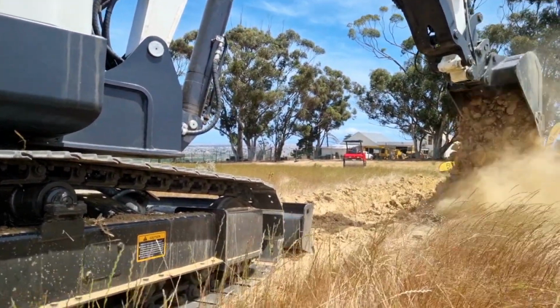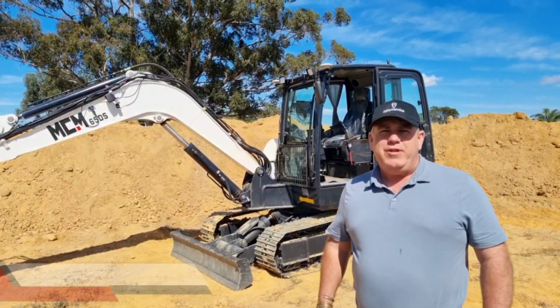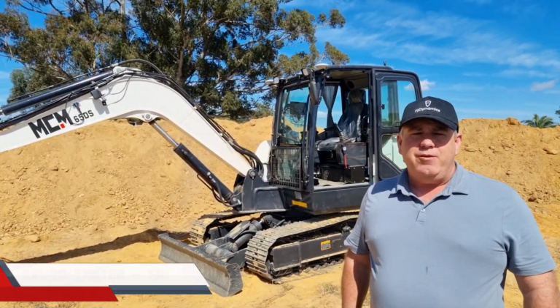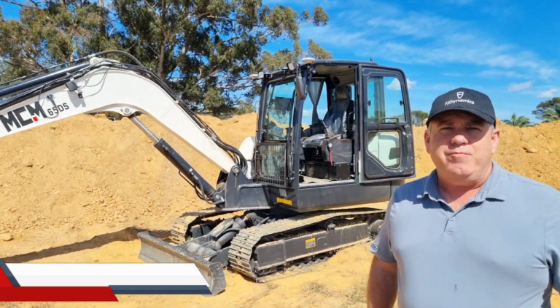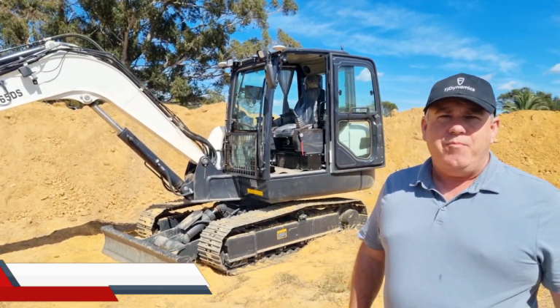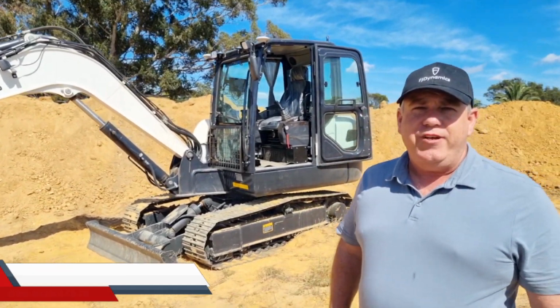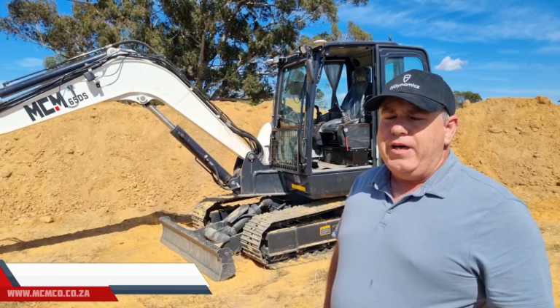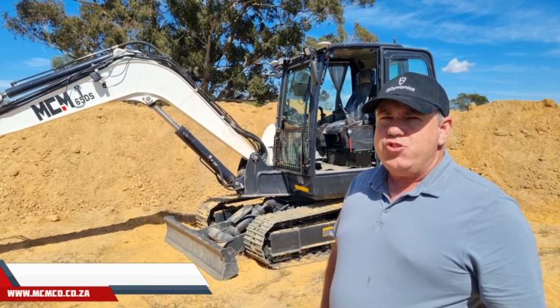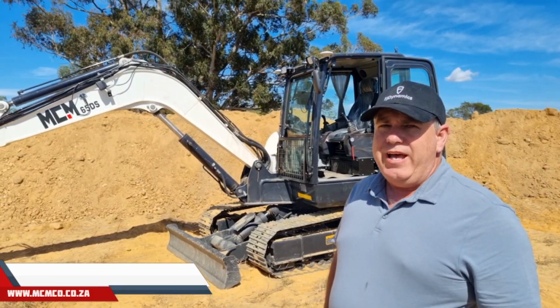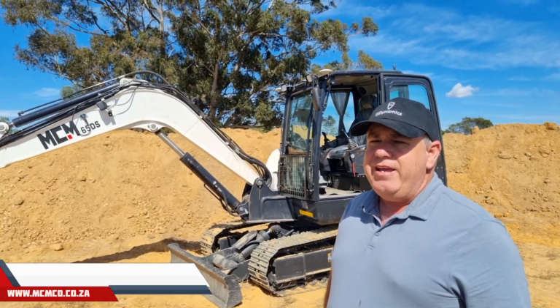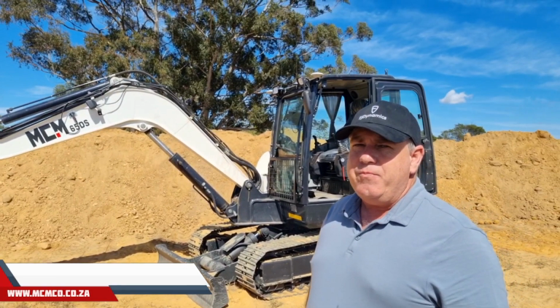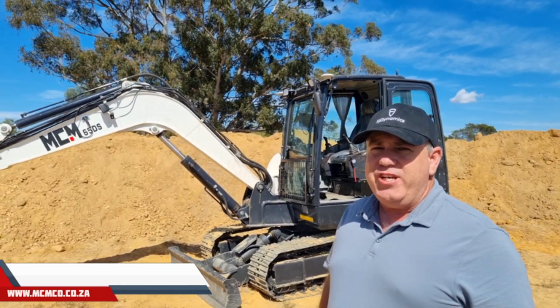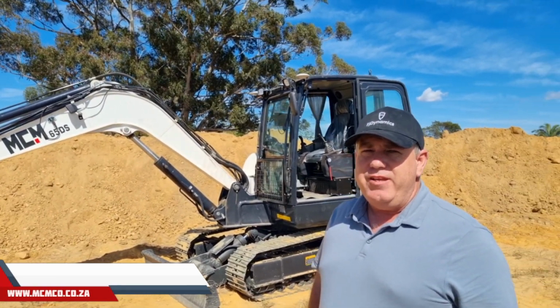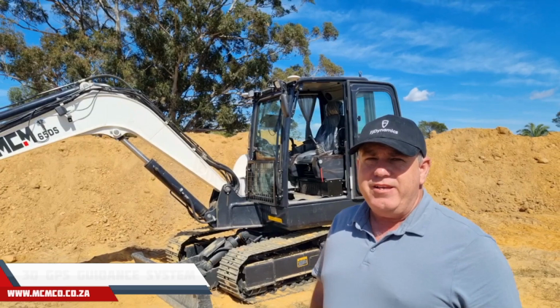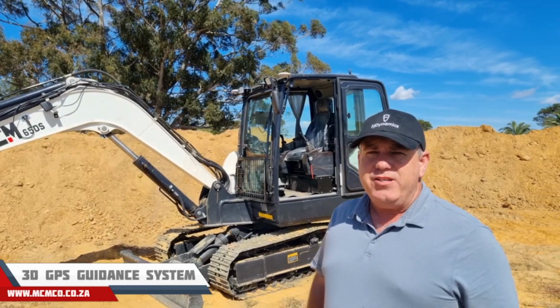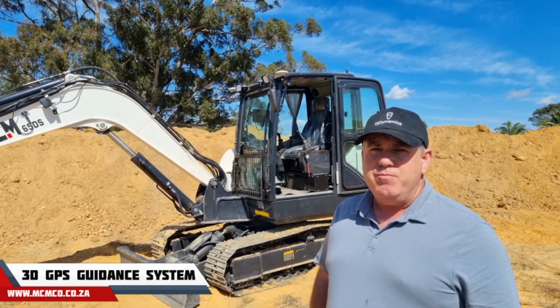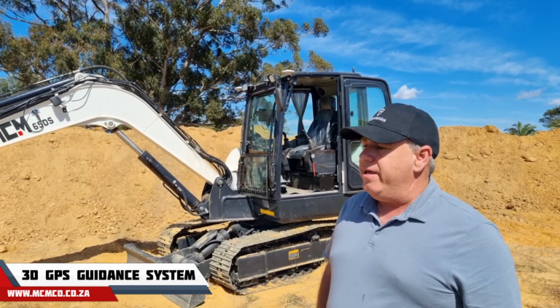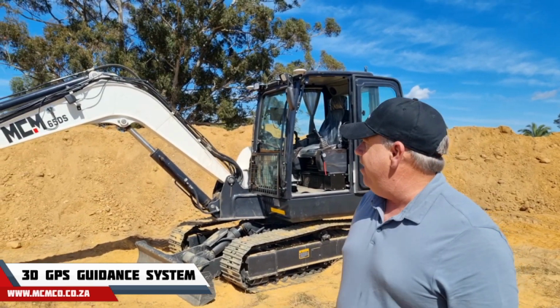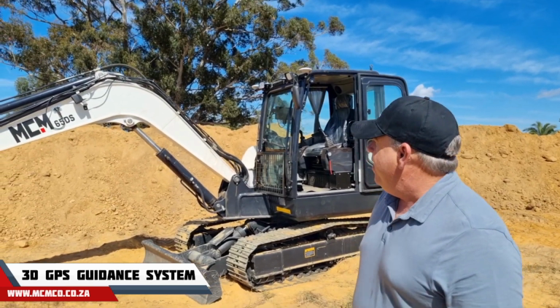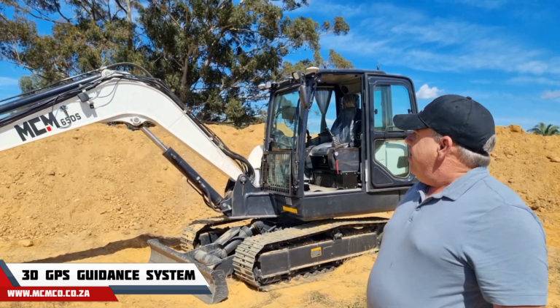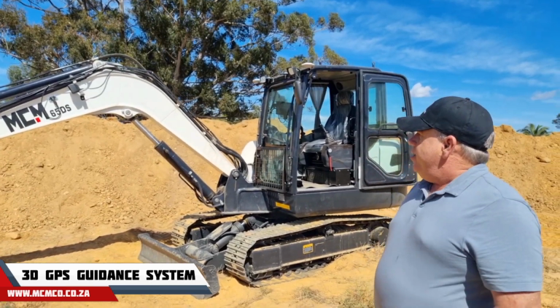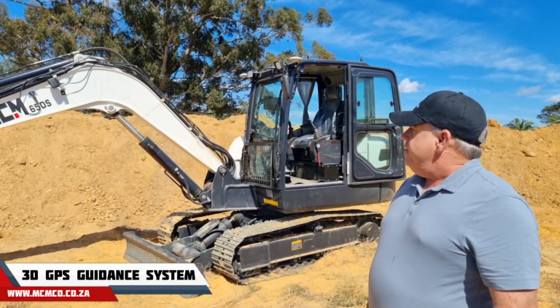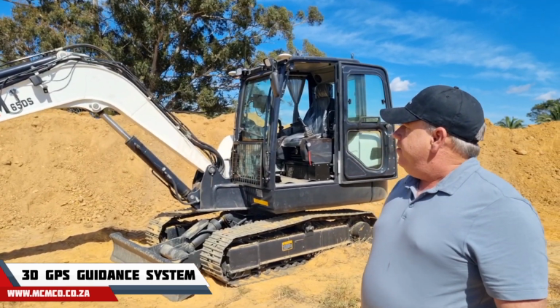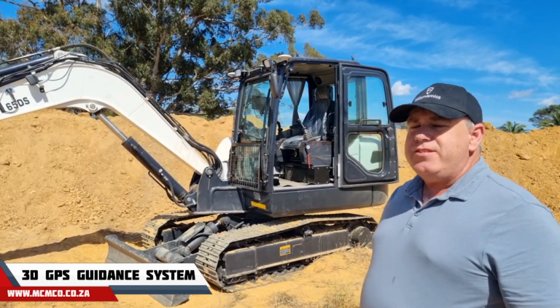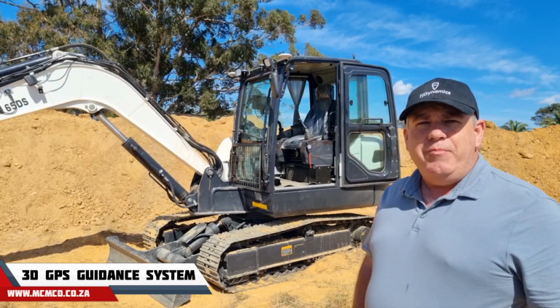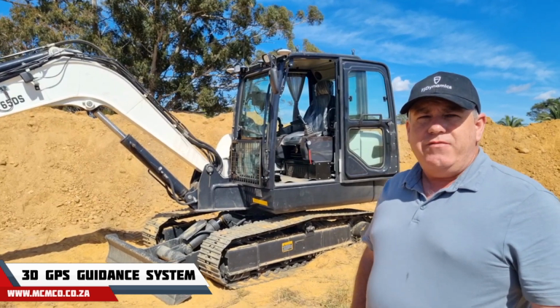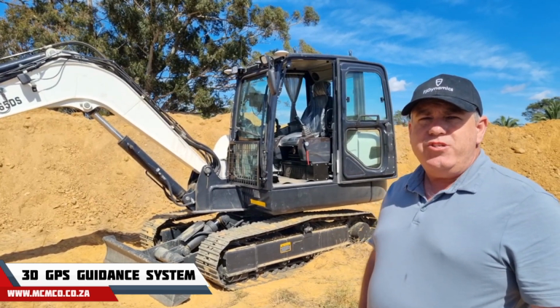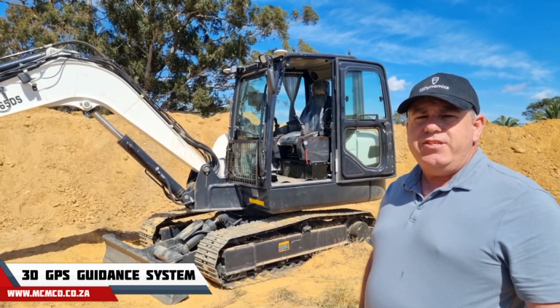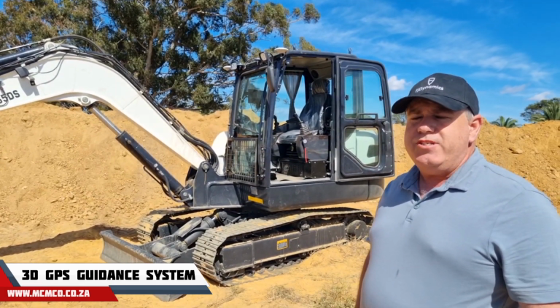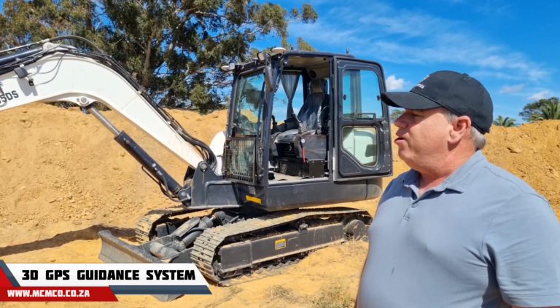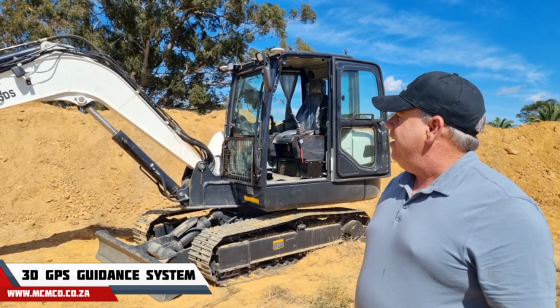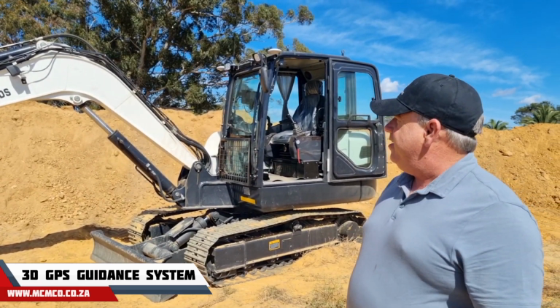Today I'm here with MCM Africa. They've installed a FJD 3D excavator system on the MCM 65DS mini excavator, which is a six and a half ton excavator.